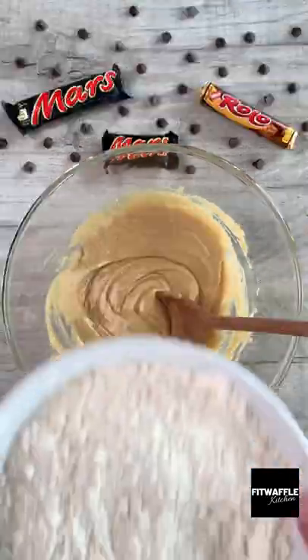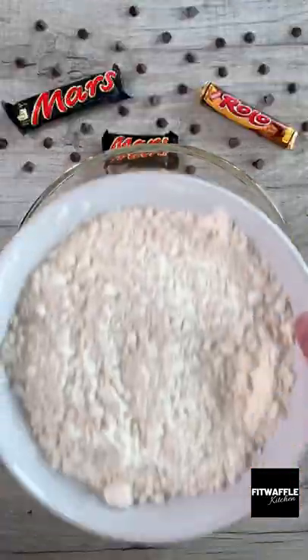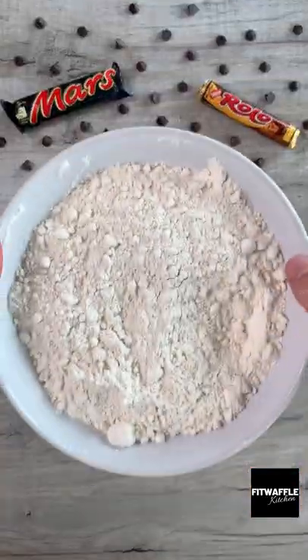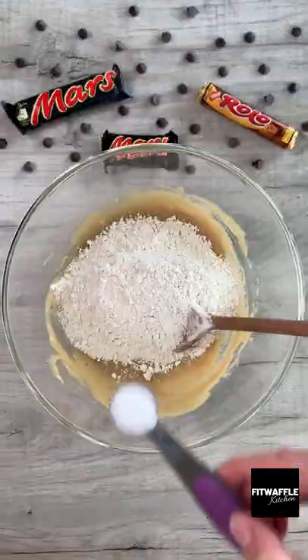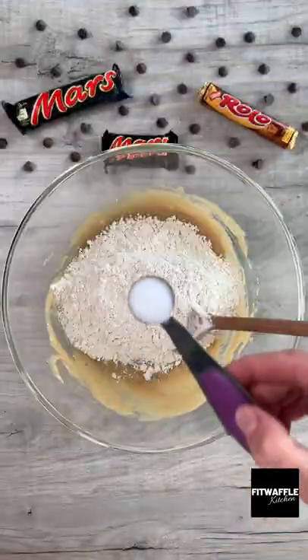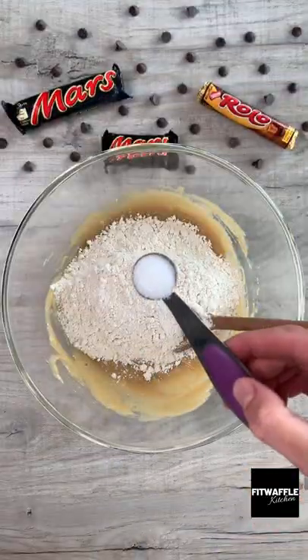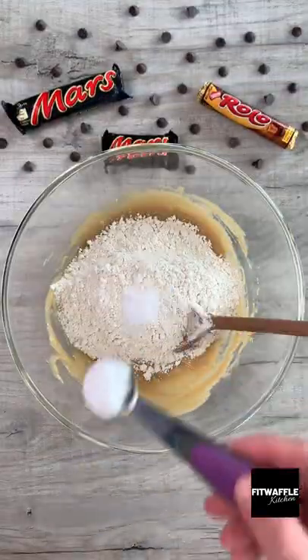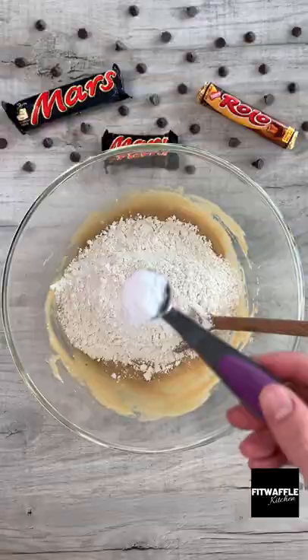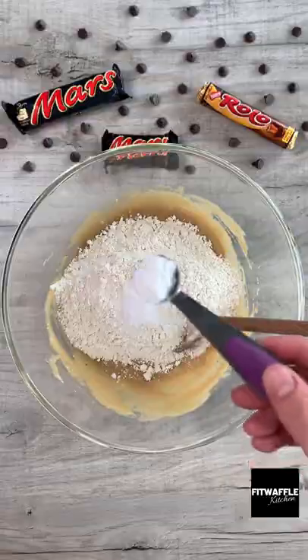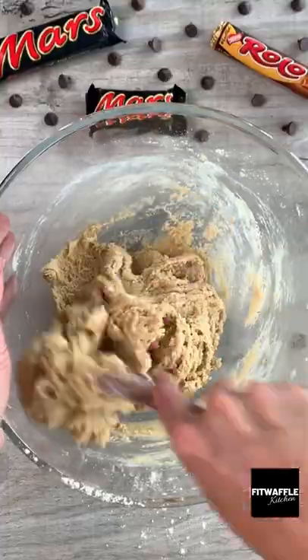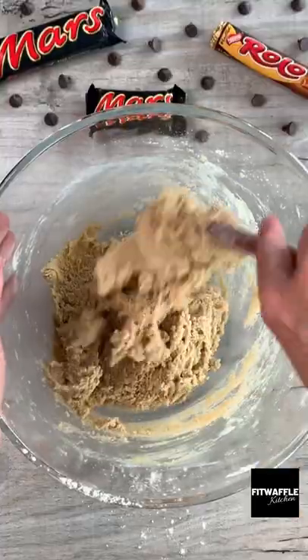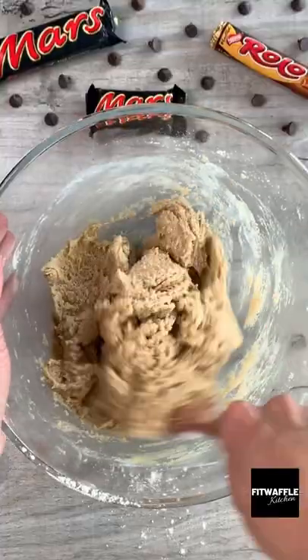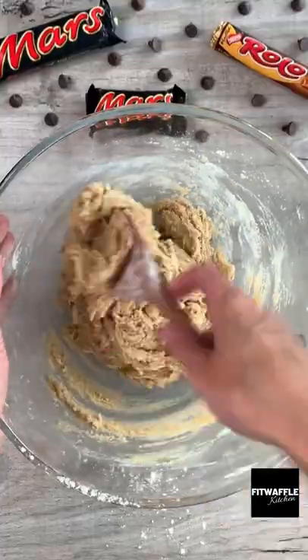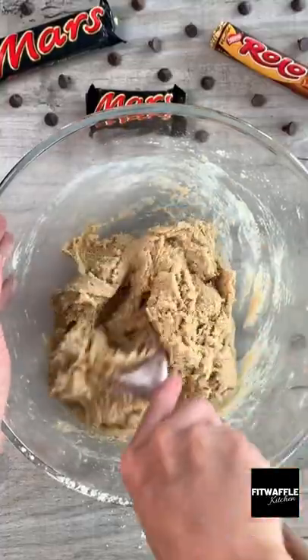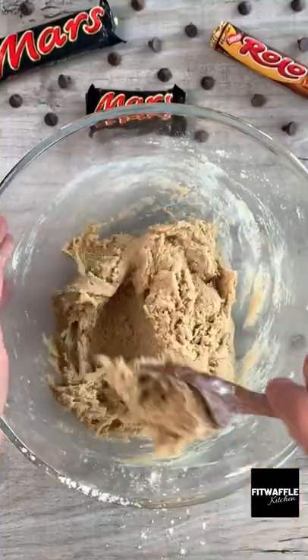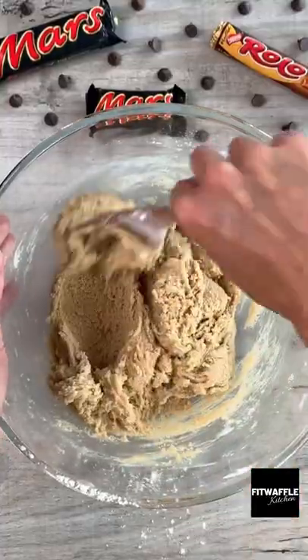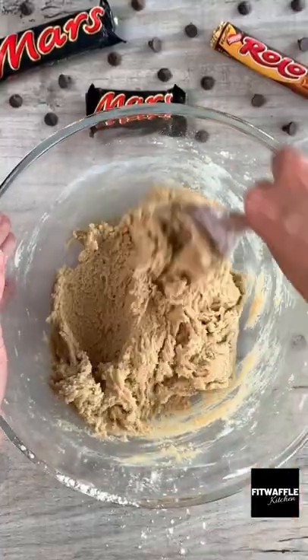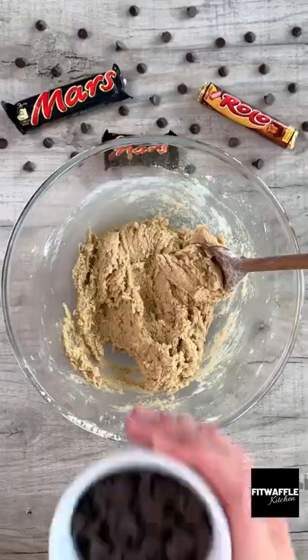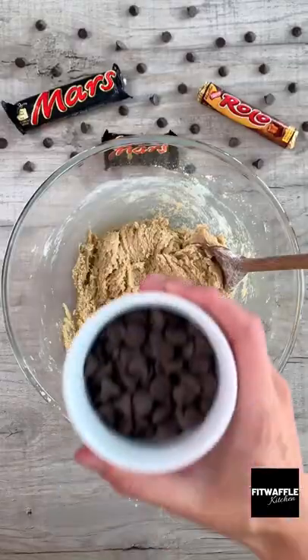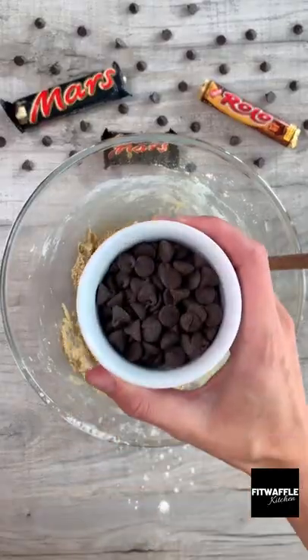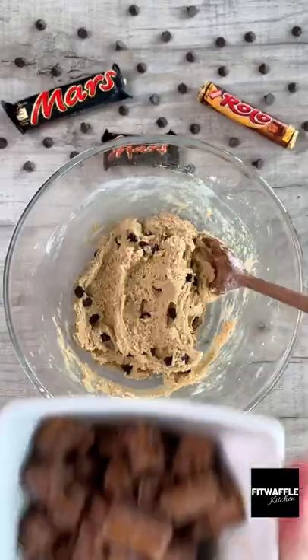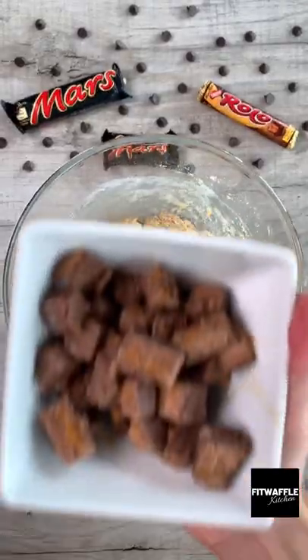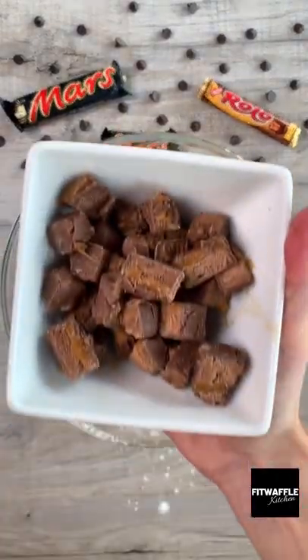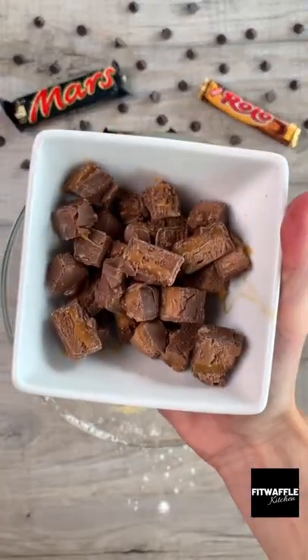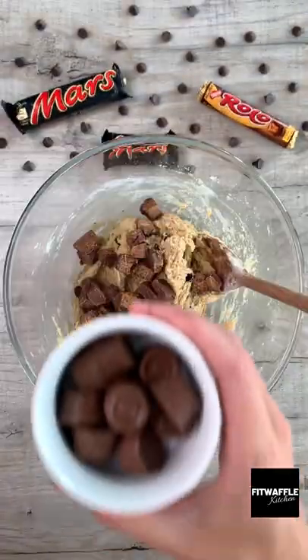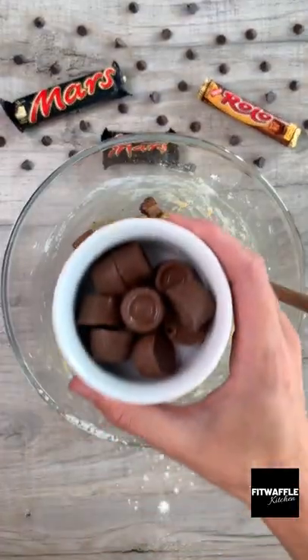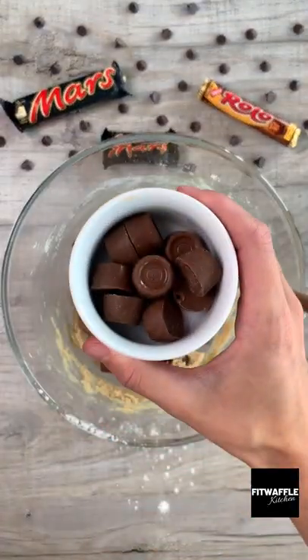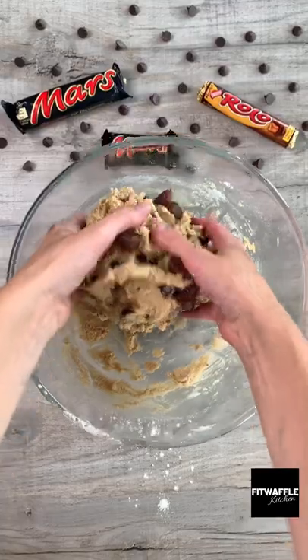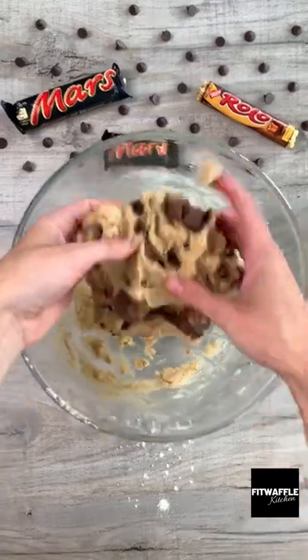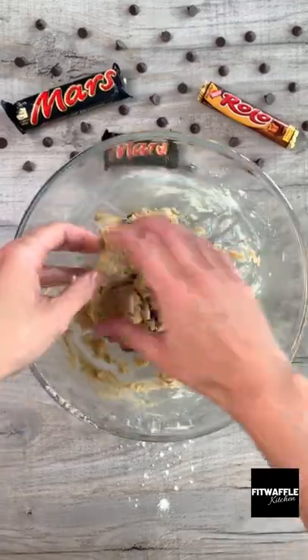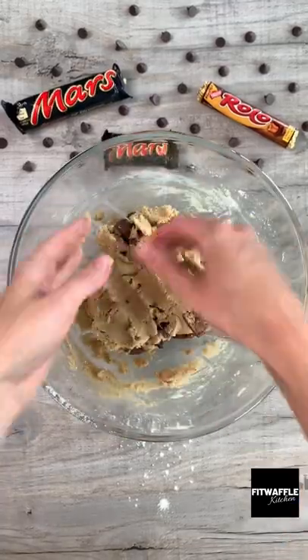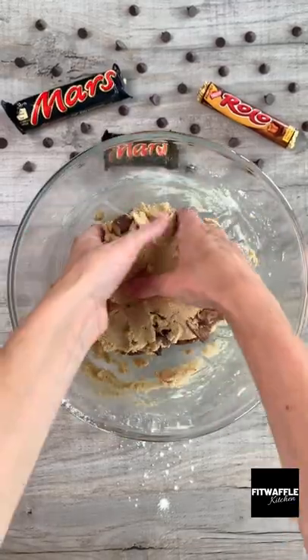Add the plain flour, salt and baking powder and stir these into the mix. Add your chocolate chips, chopped Mars Bar and Rolos and fold these in with your hands.